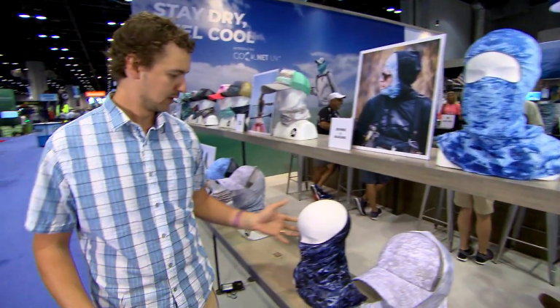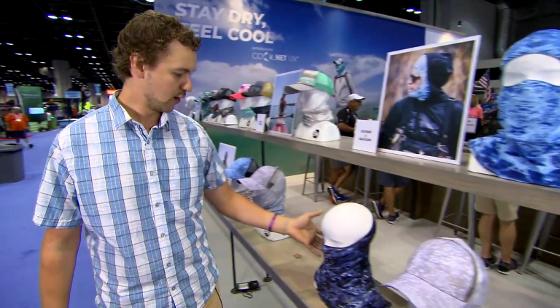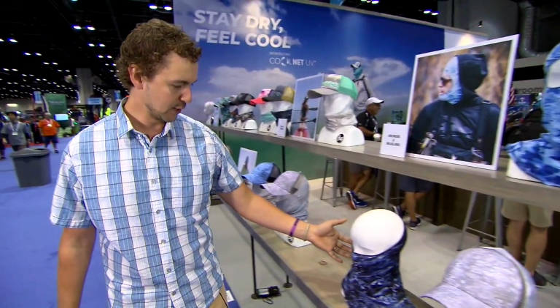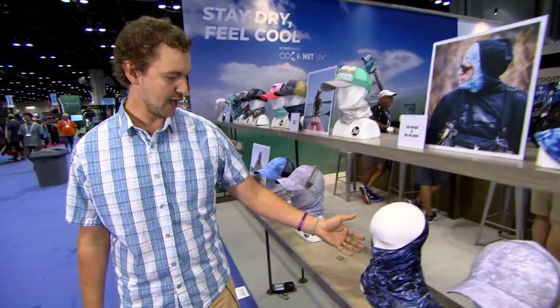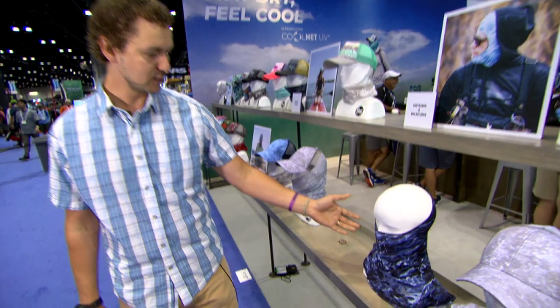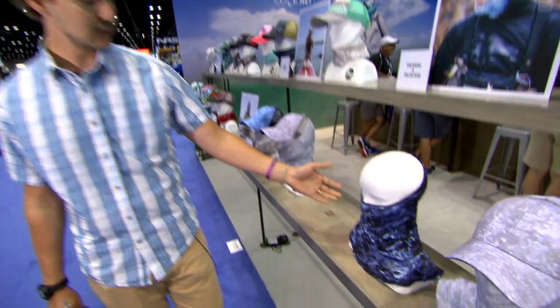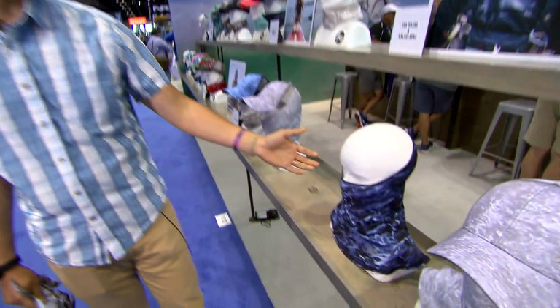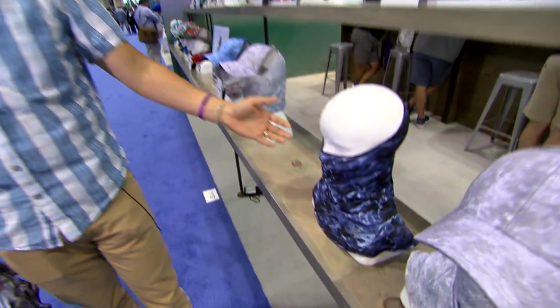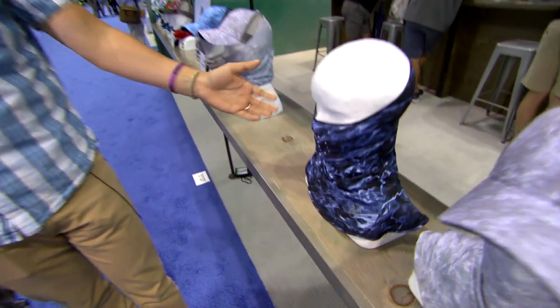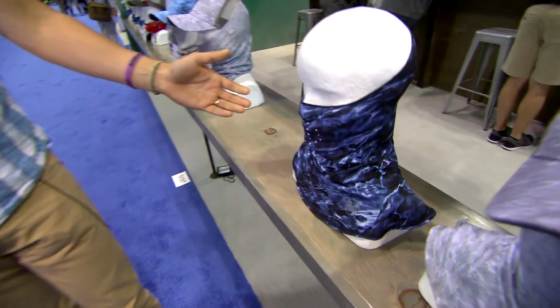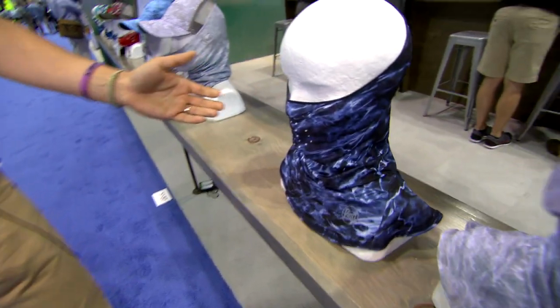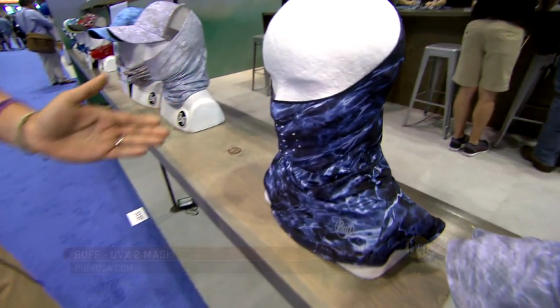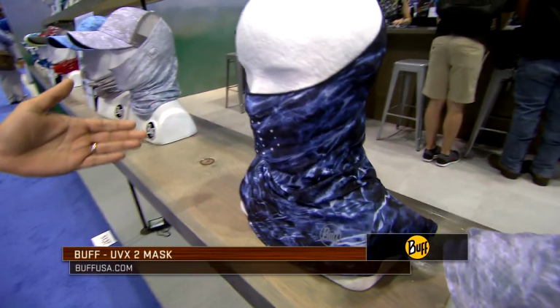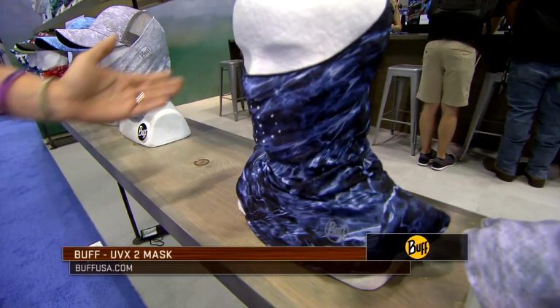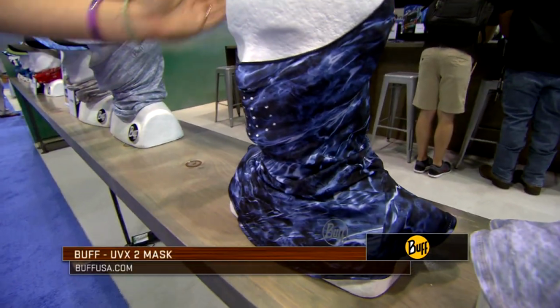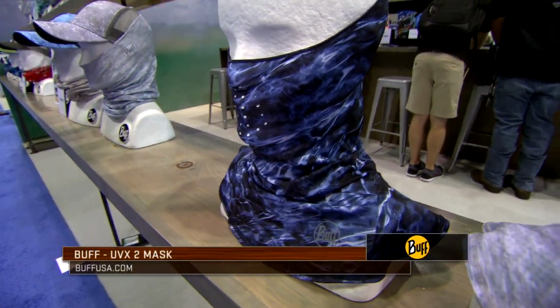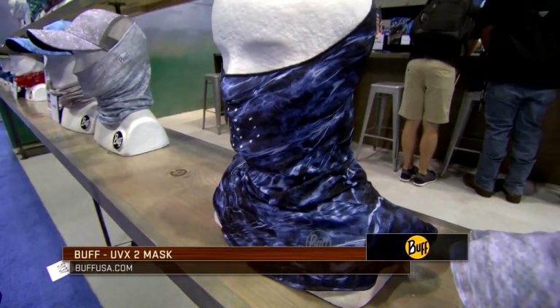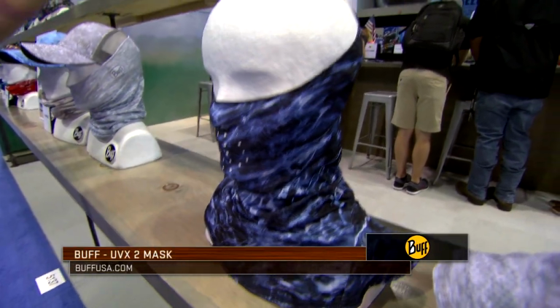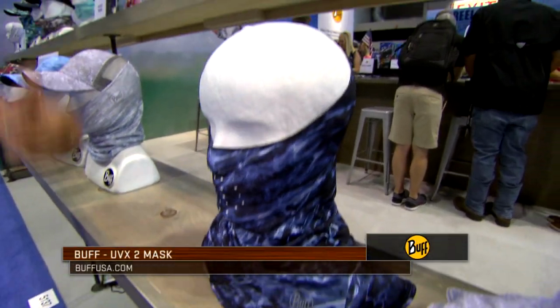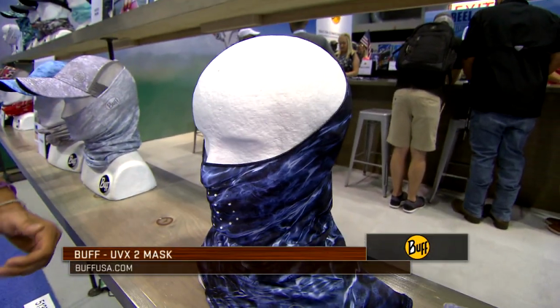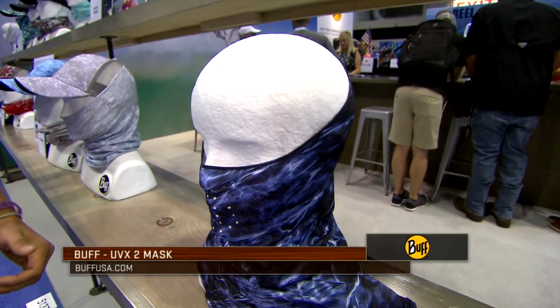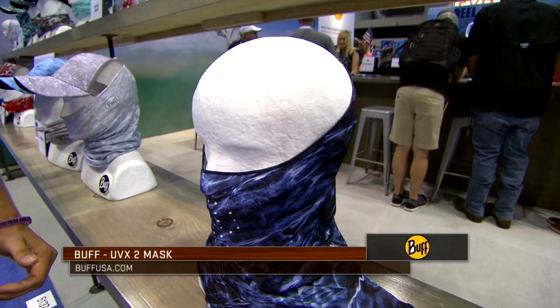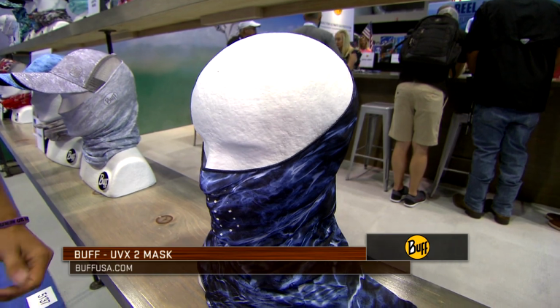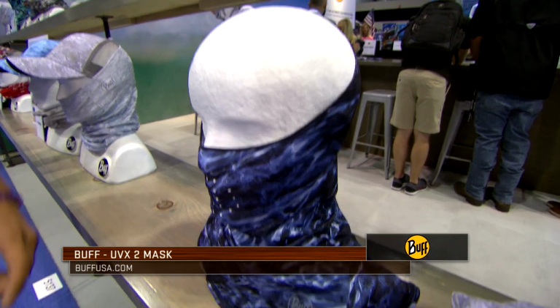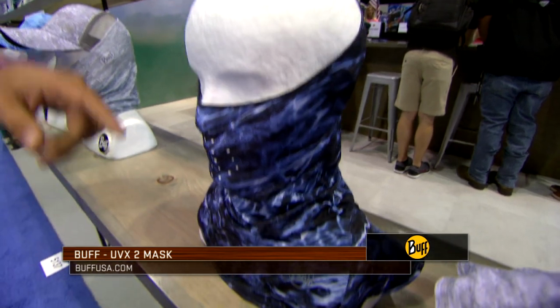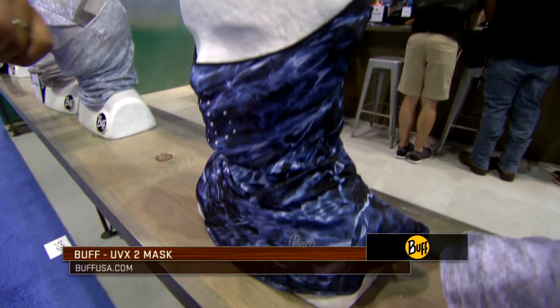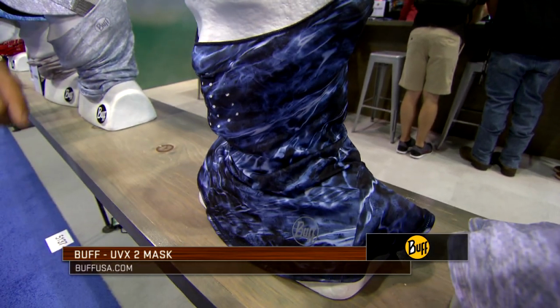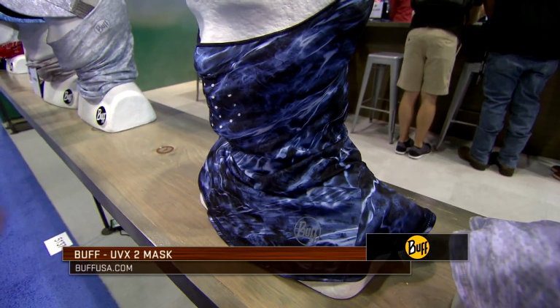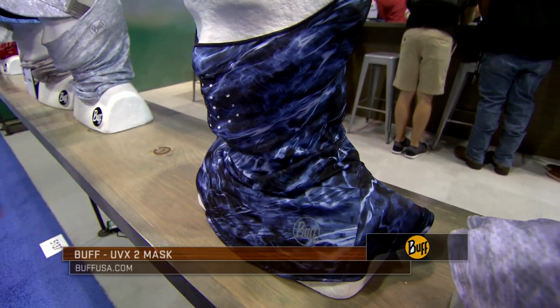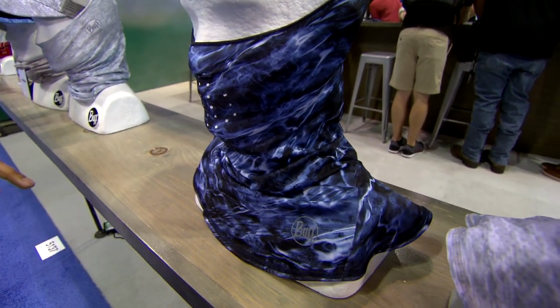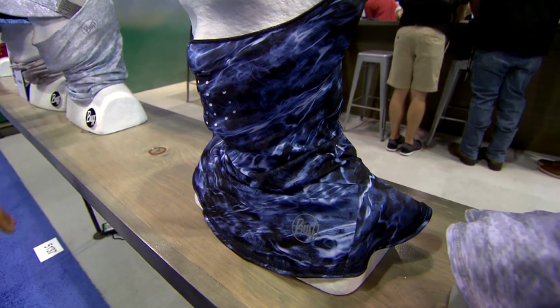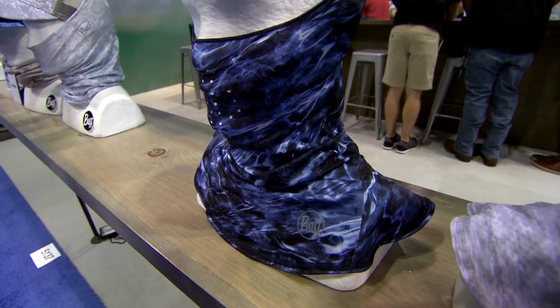Over here we have the UVX mask. You'll see it's perfect for going up and around your hat. All of these have laser-cut breathing holes.